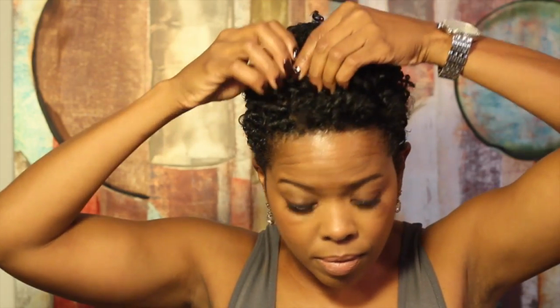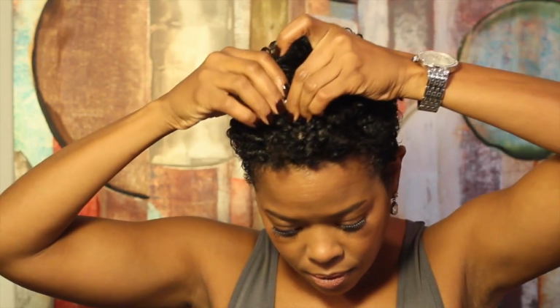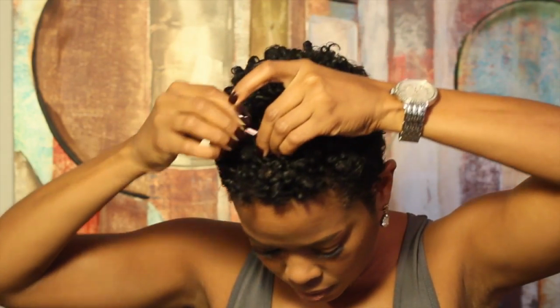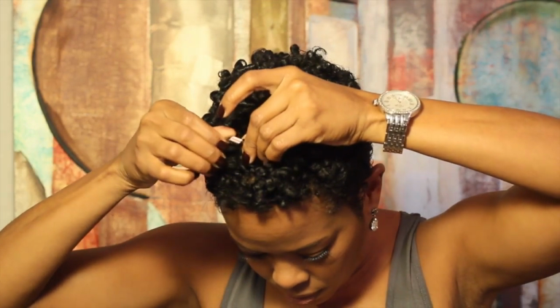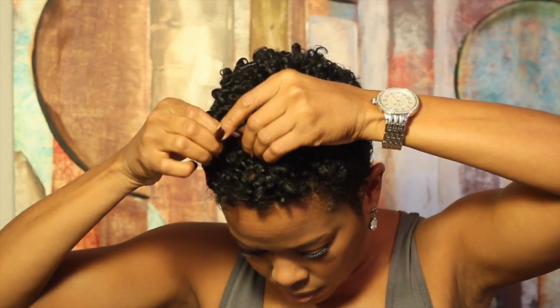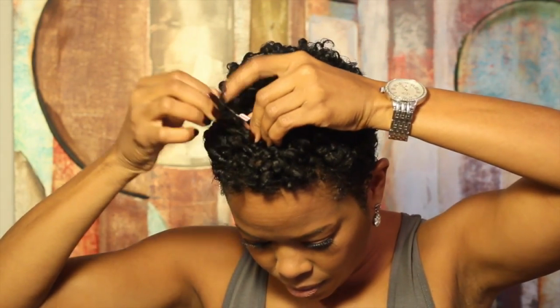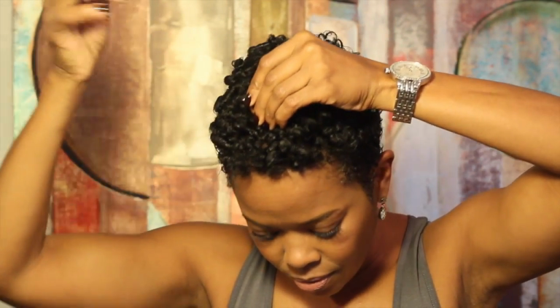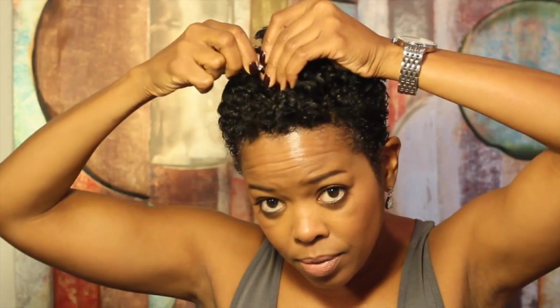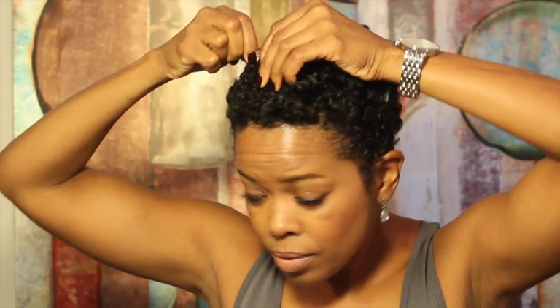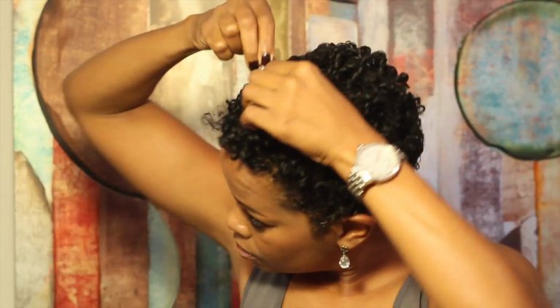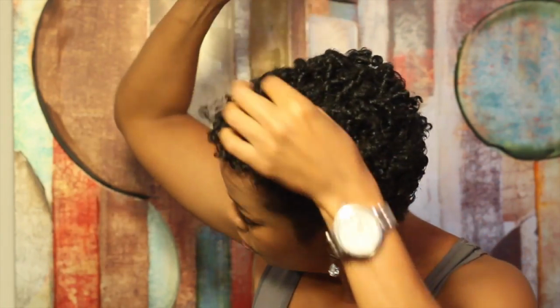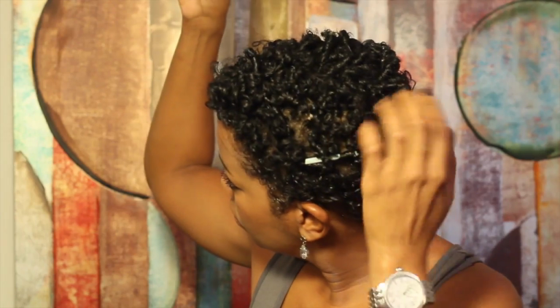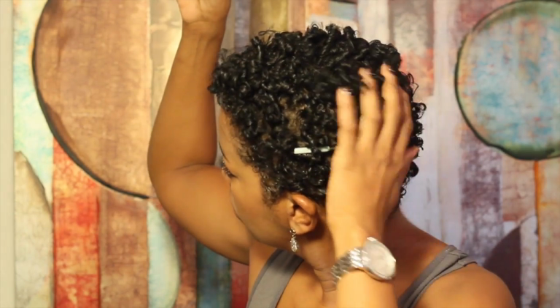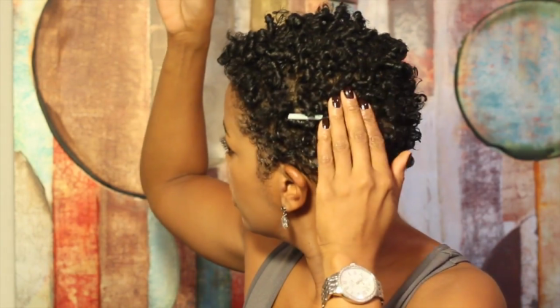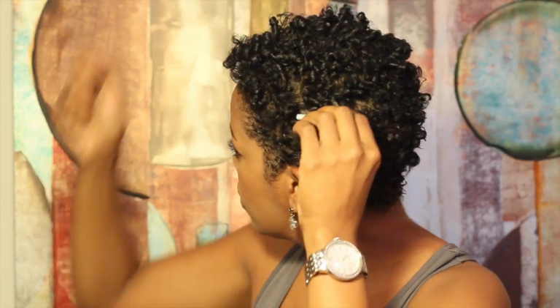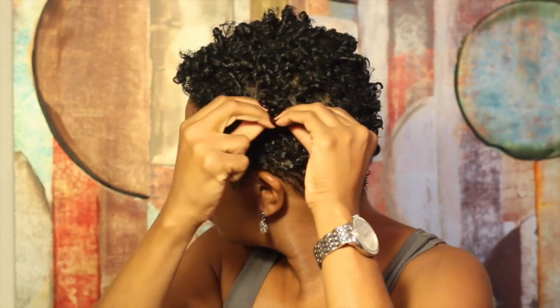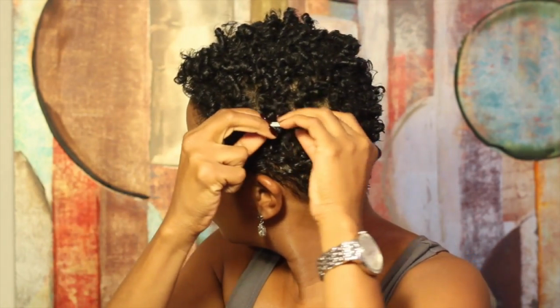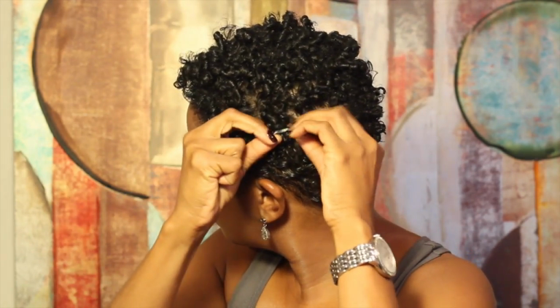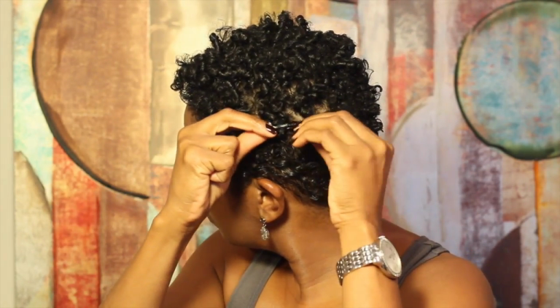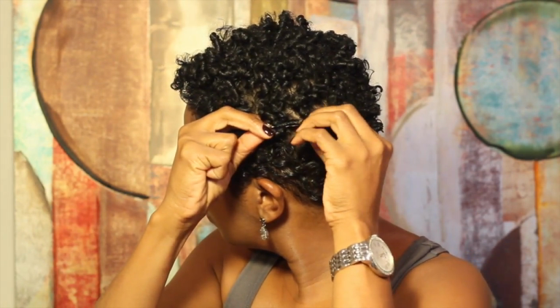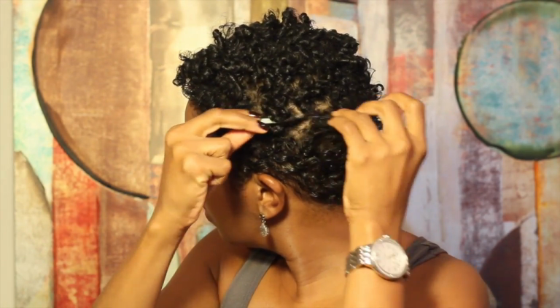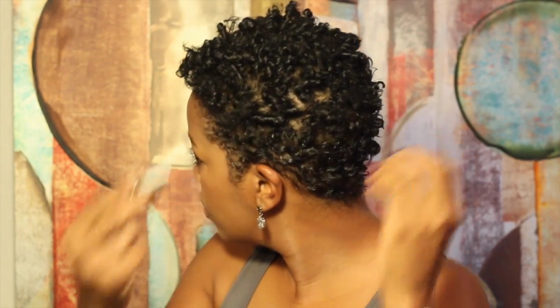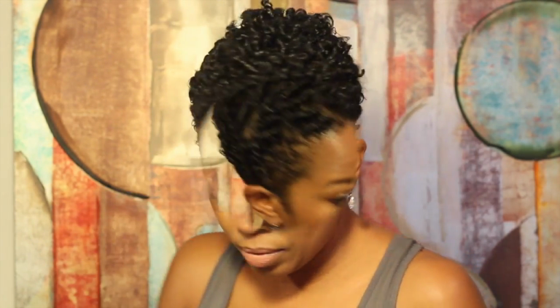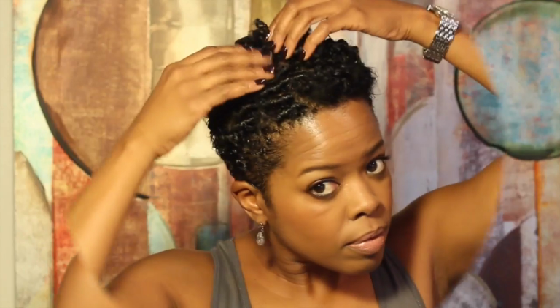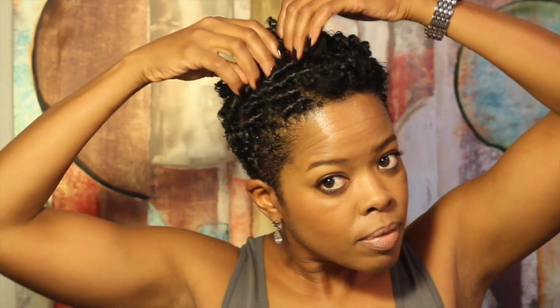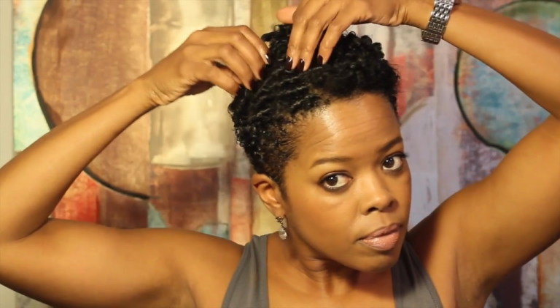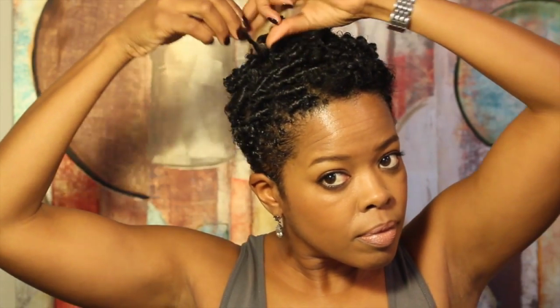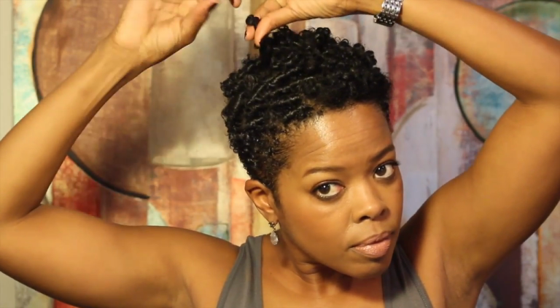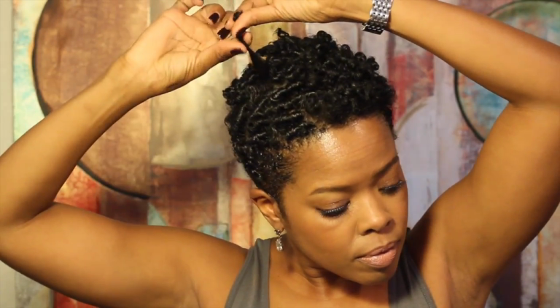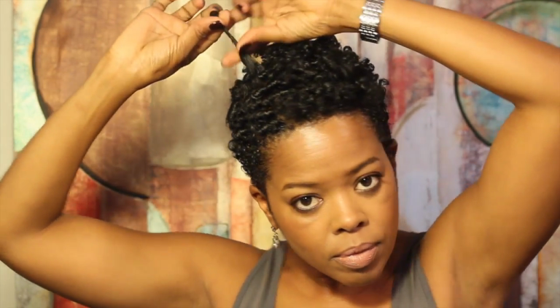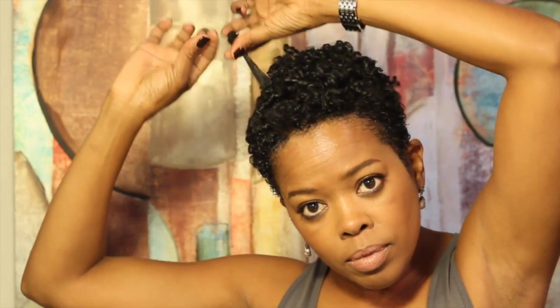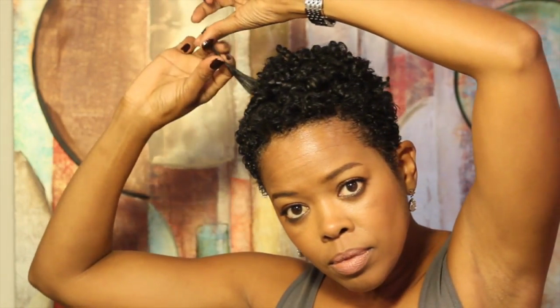Once the hair is completely dry, I remove all of the straws. I then take each curl and gently separate it into either two or three smaller curls.